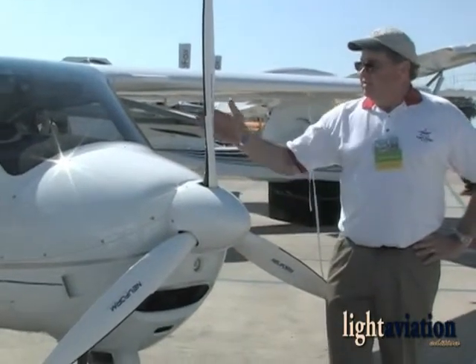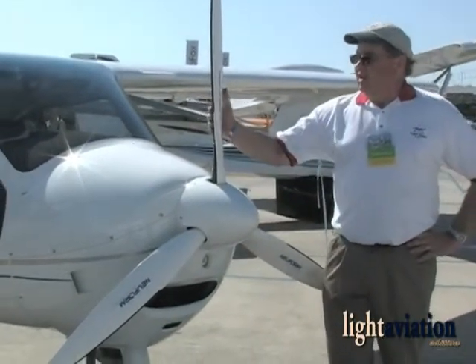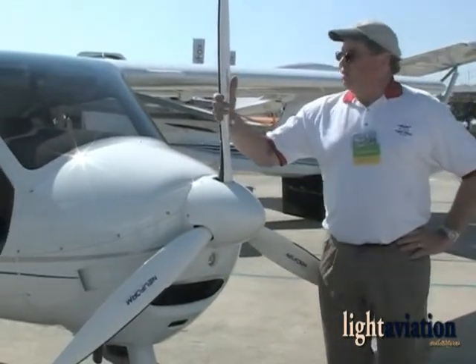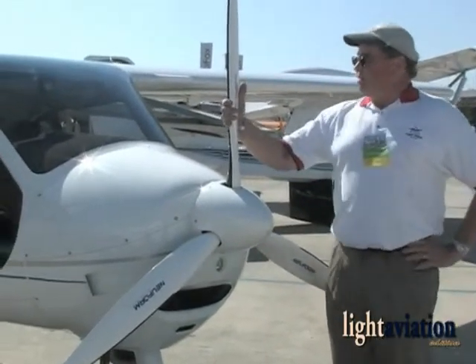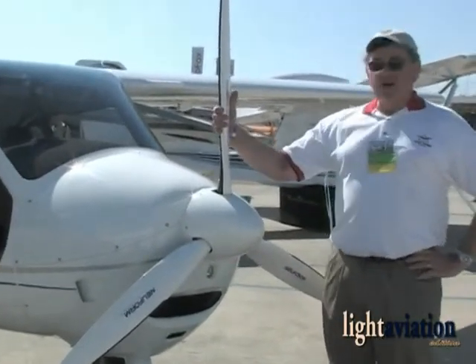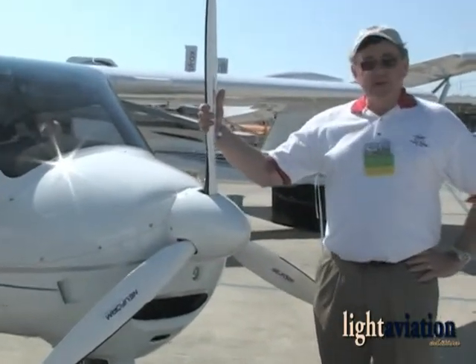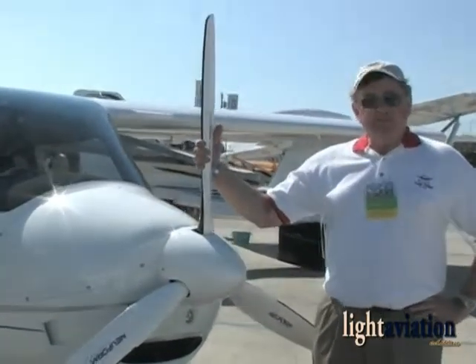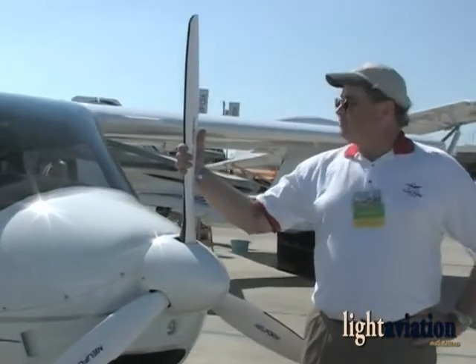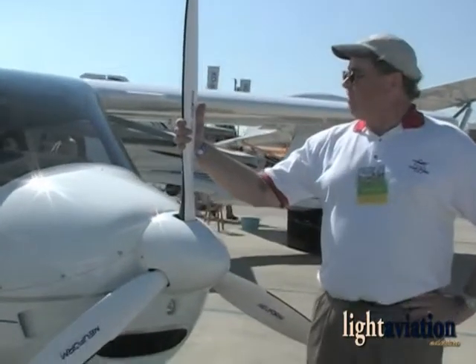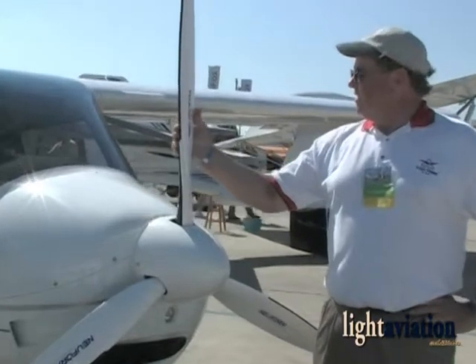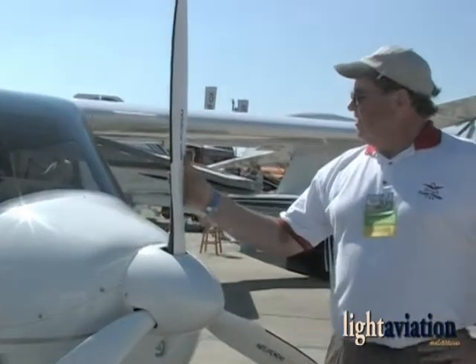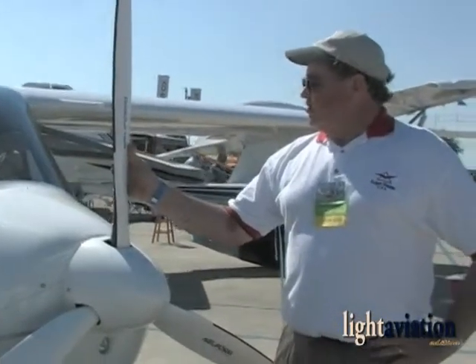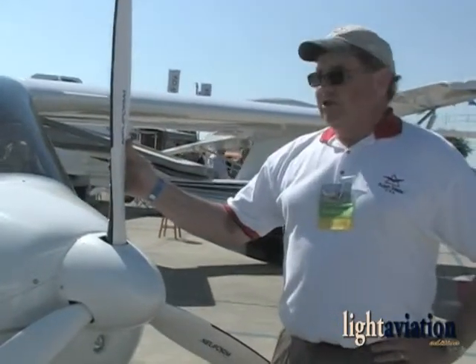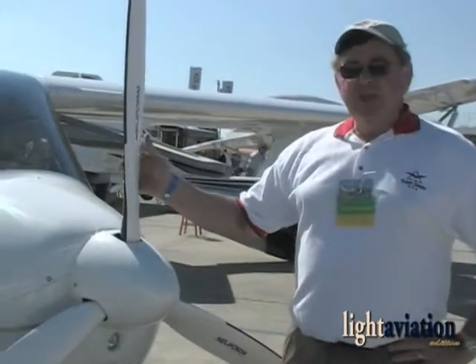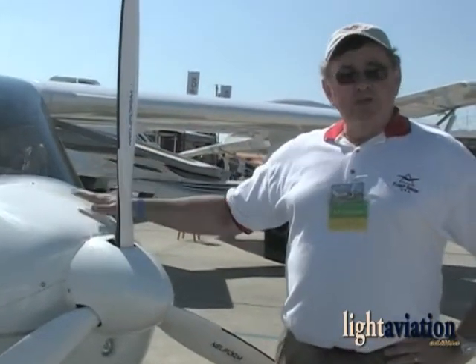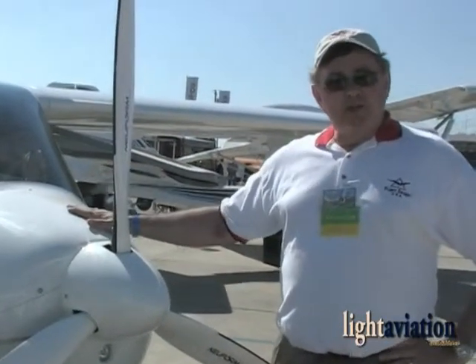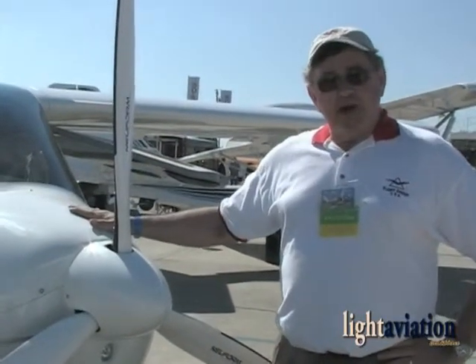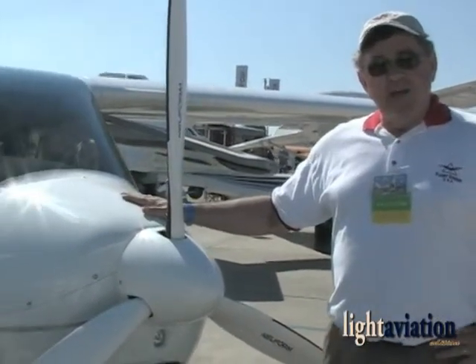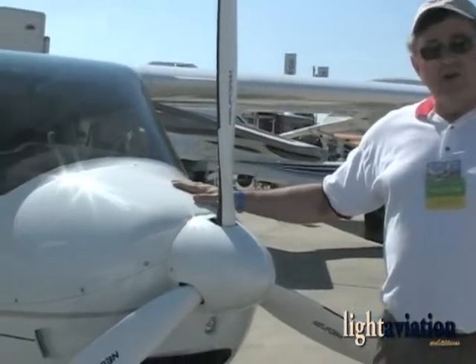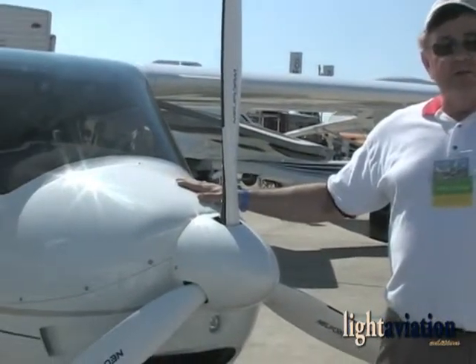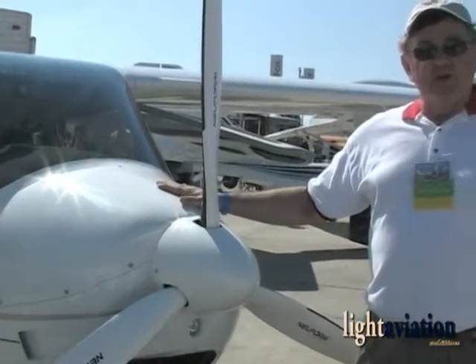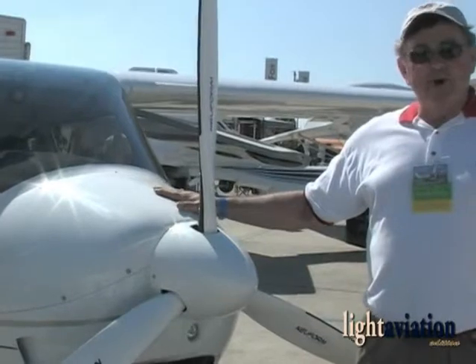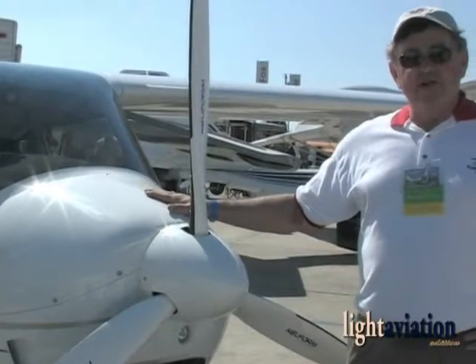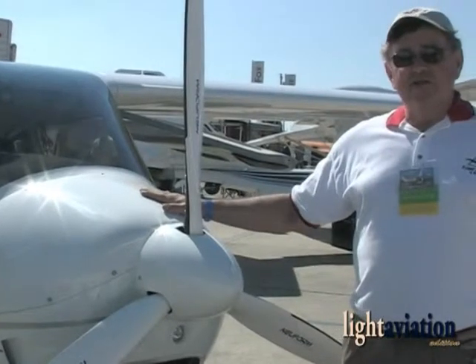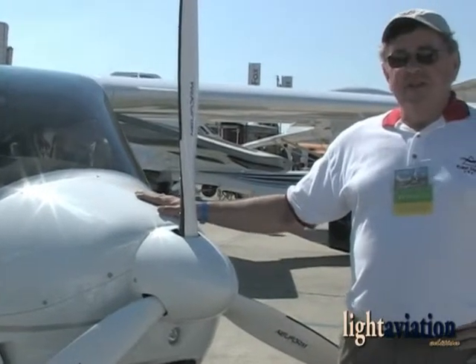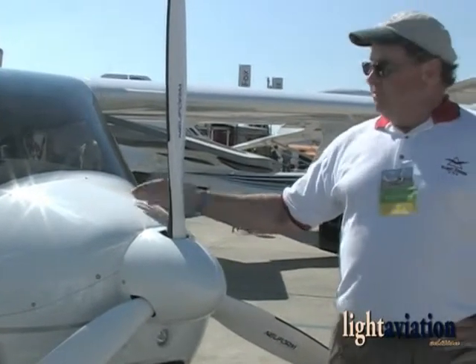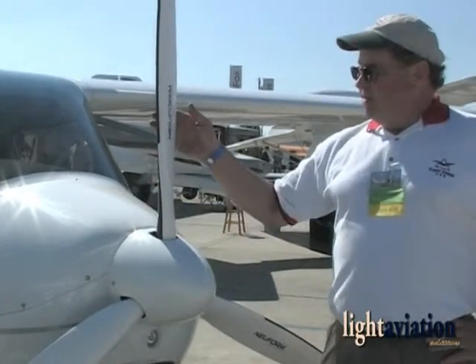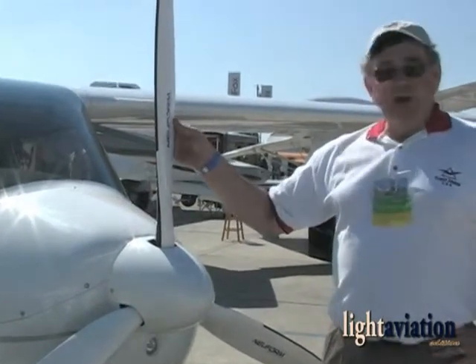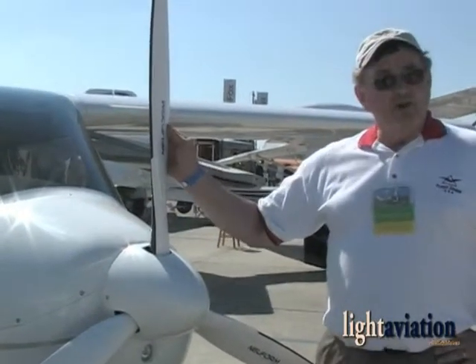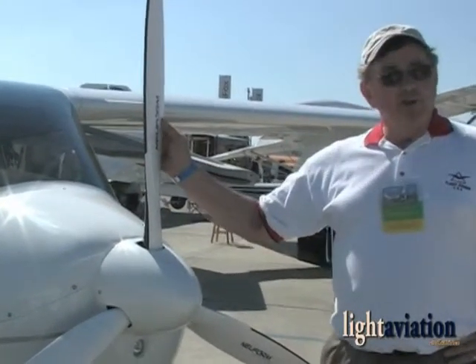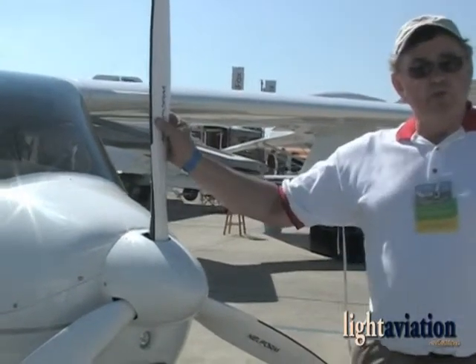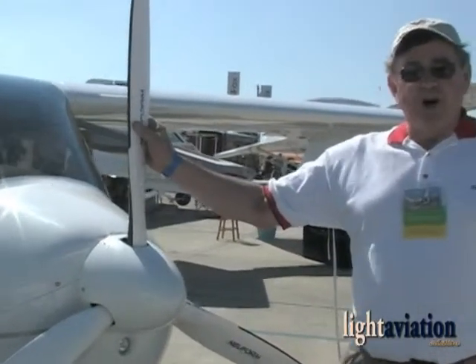The LS is of course all composite construction, with the Rotax 912 100 horsepower engine and a nice composite ground-adjustable three-bladed prop.